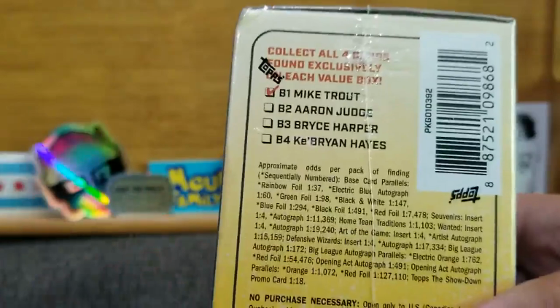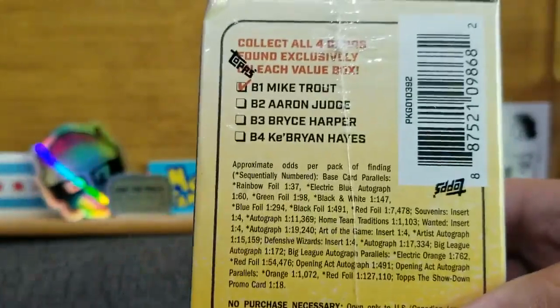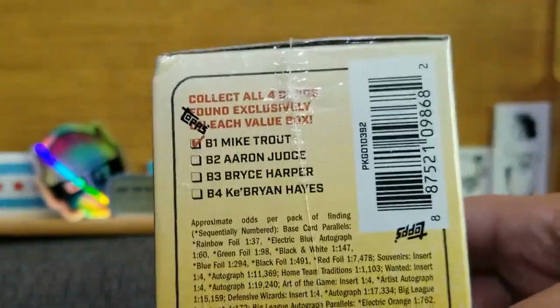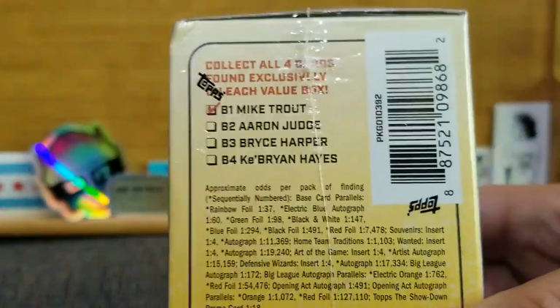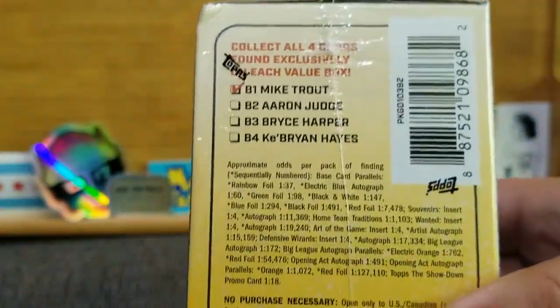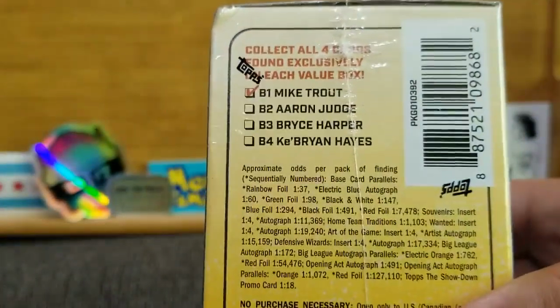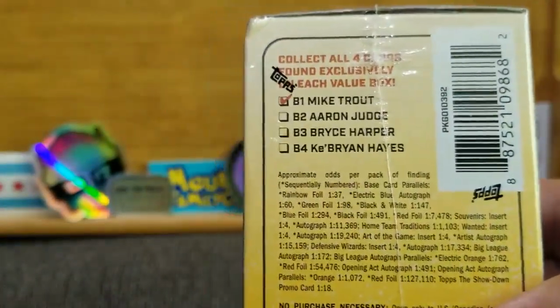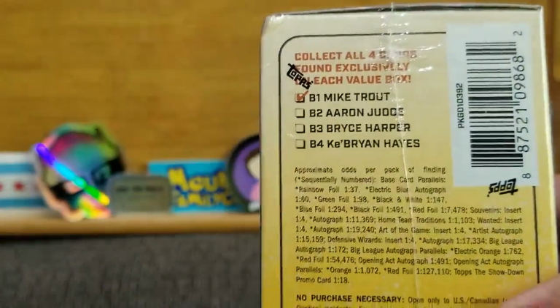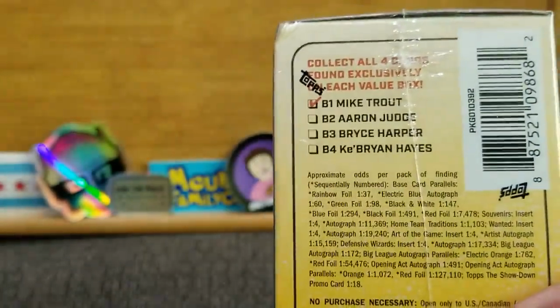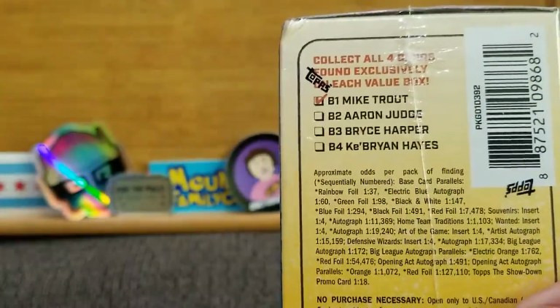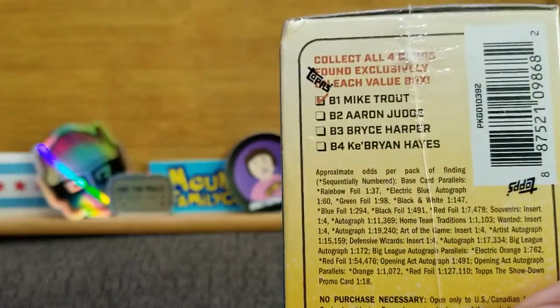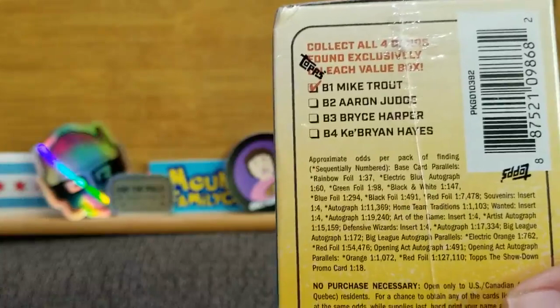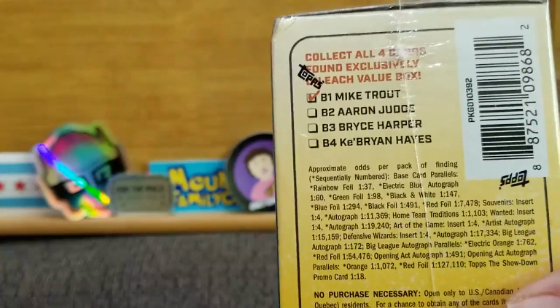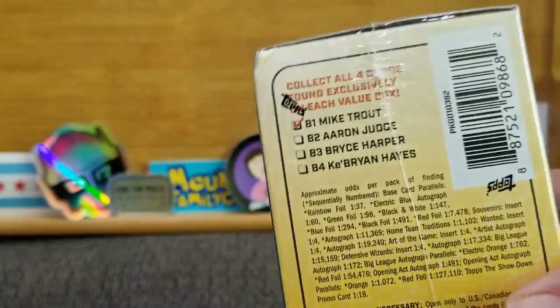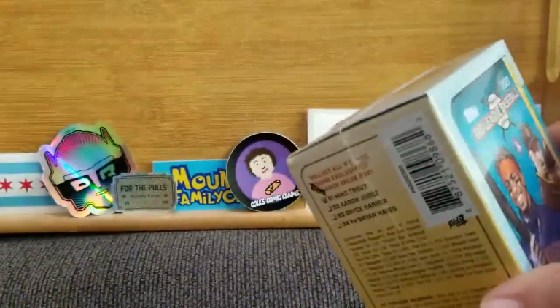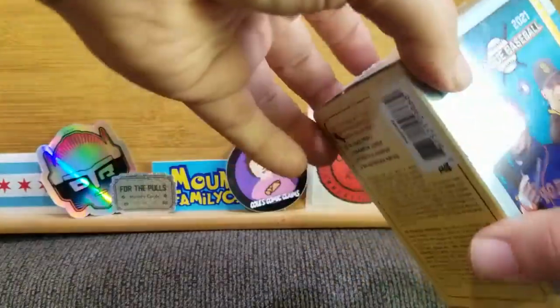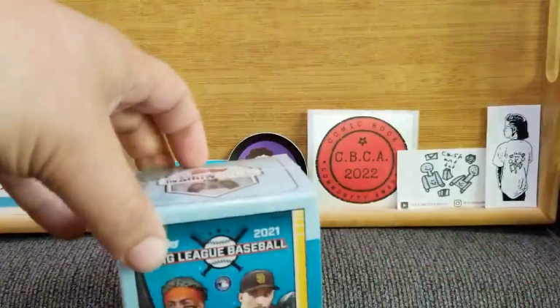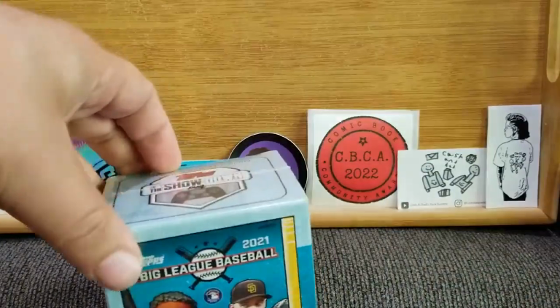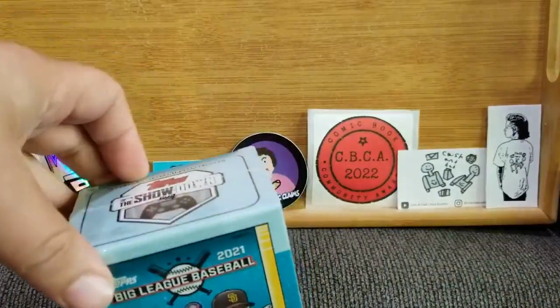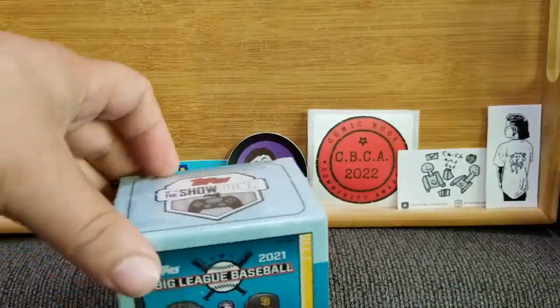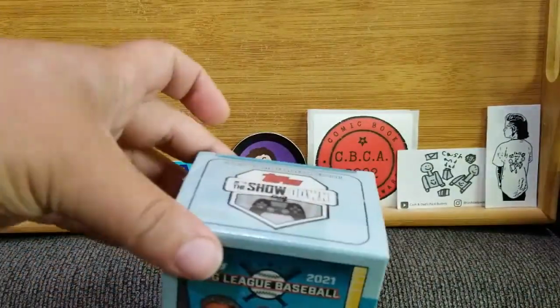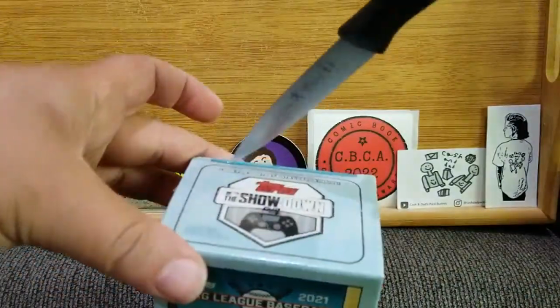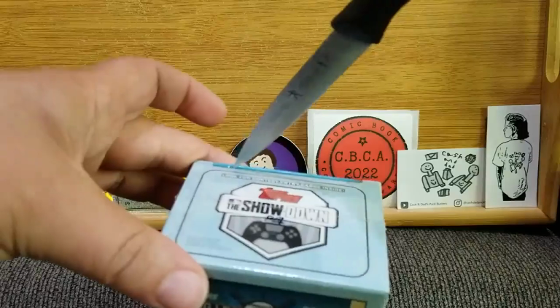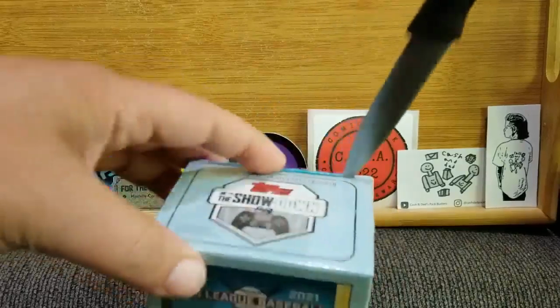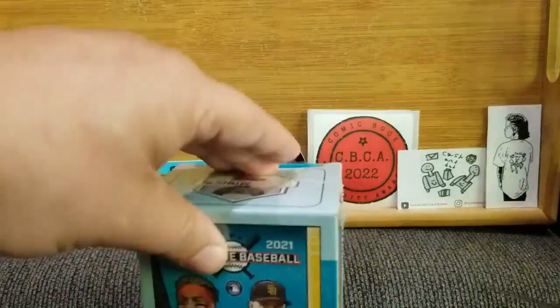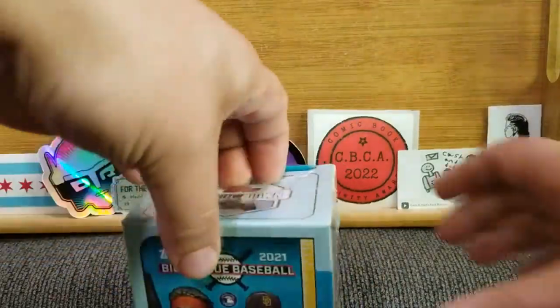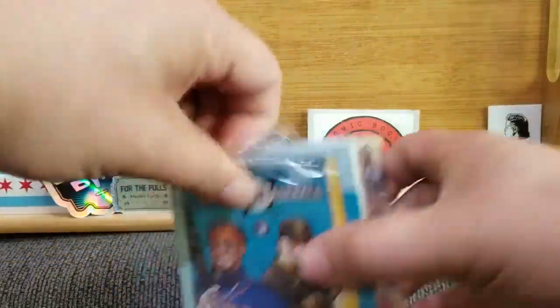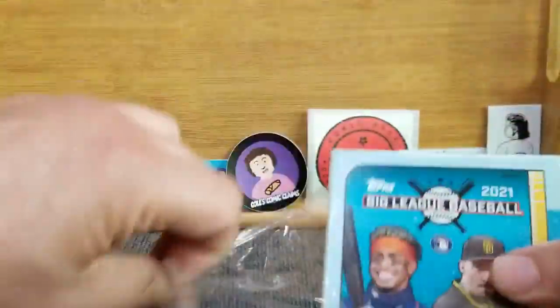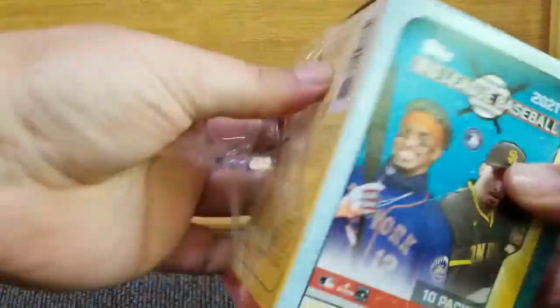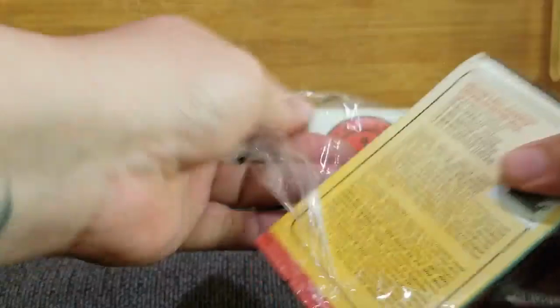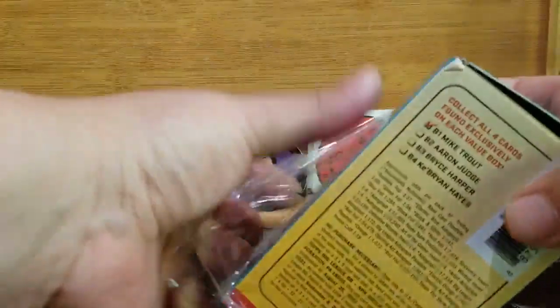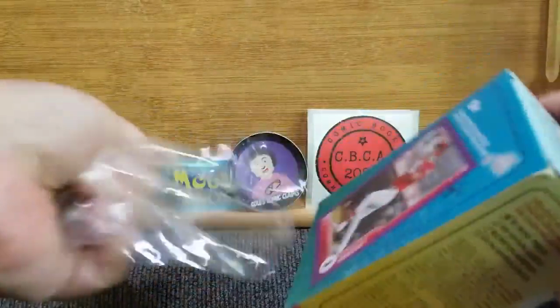You can get Trout, Judge, Harper, or Cabrian Hayes. I have two of them — the other one I believe is Bryce Harper. I'm going to take the scissors and carefully cut that out when I'm done with this video.